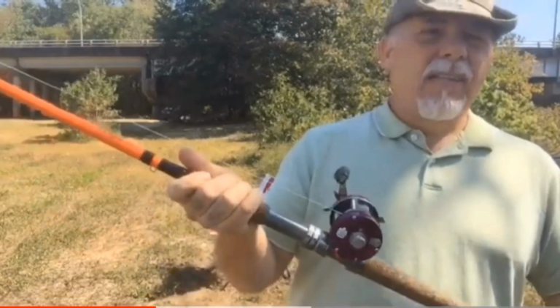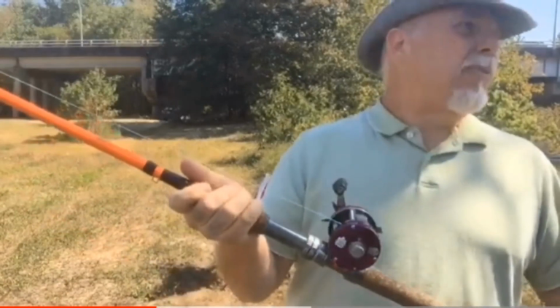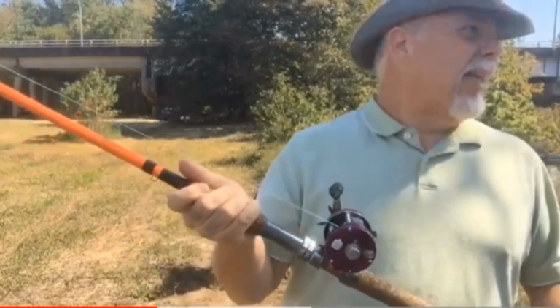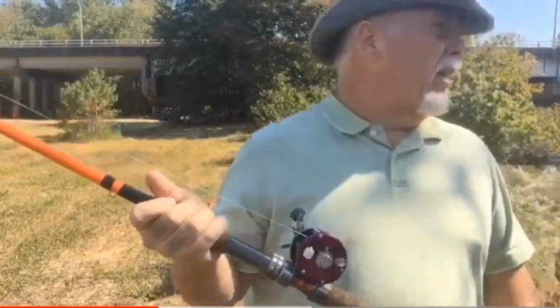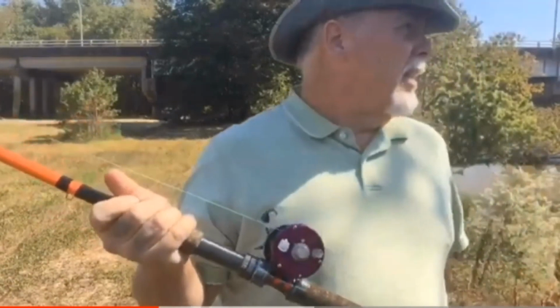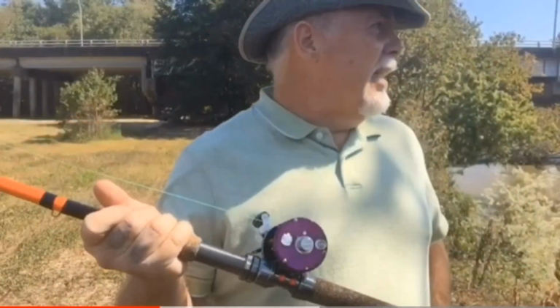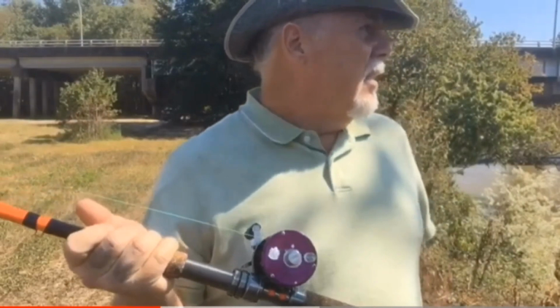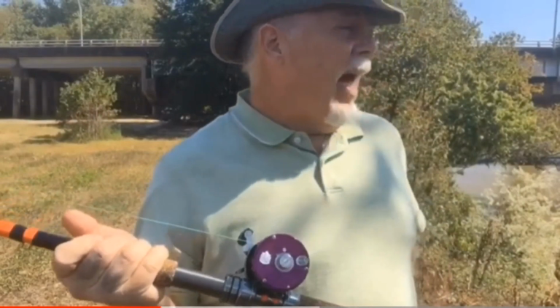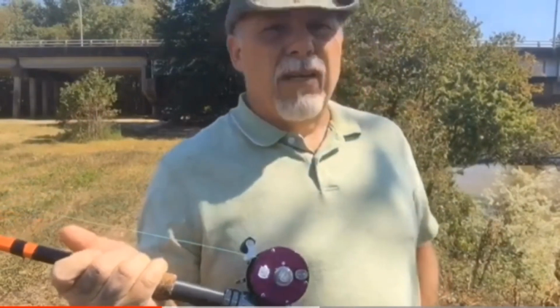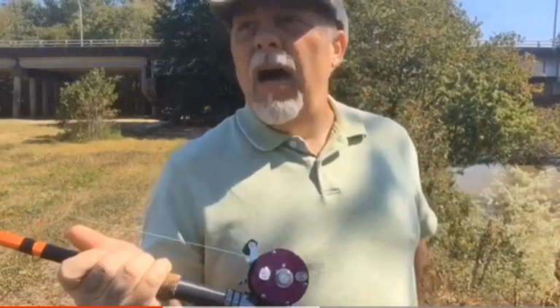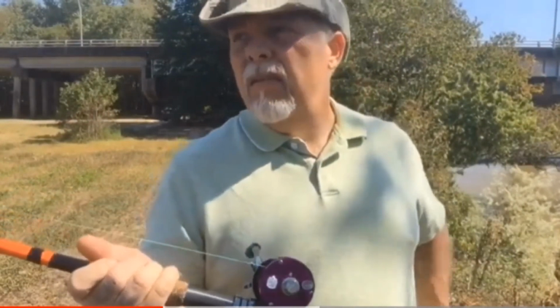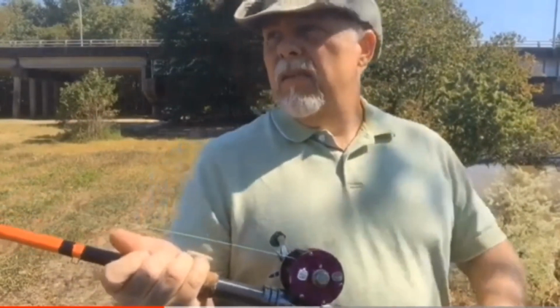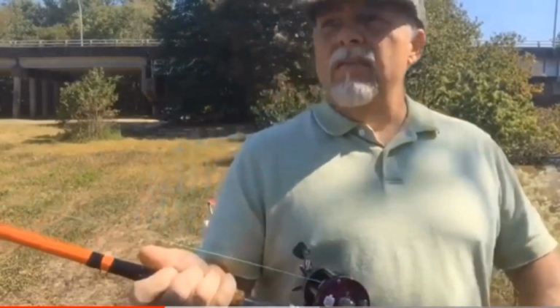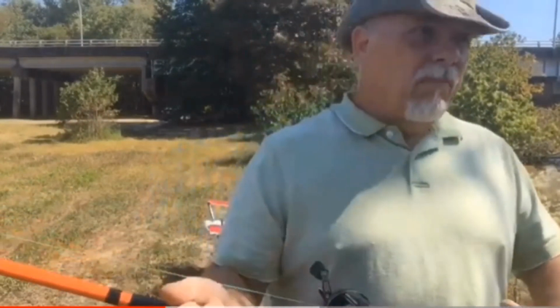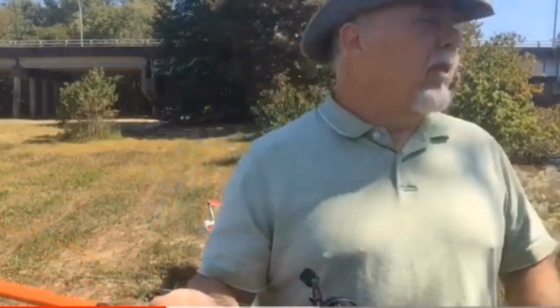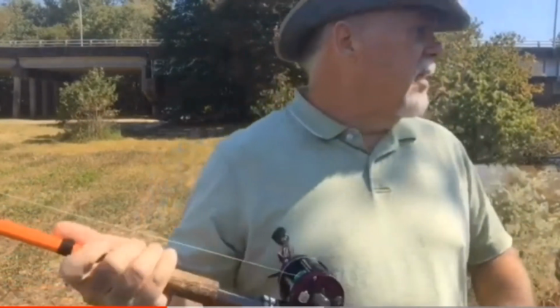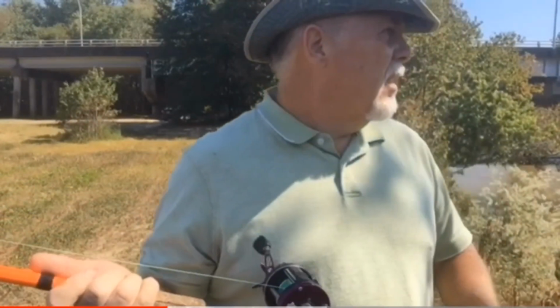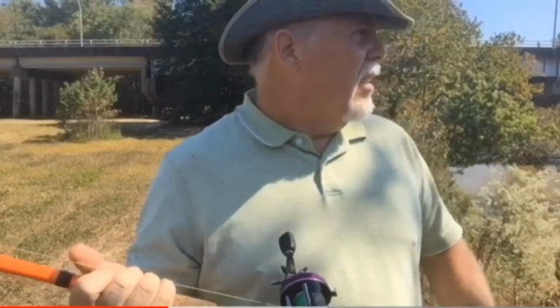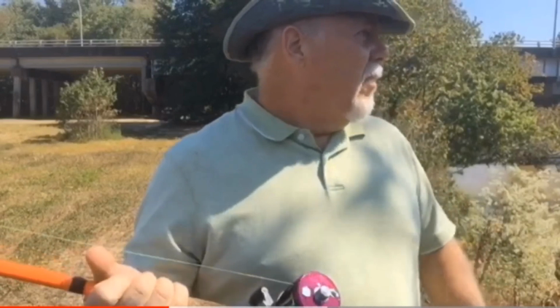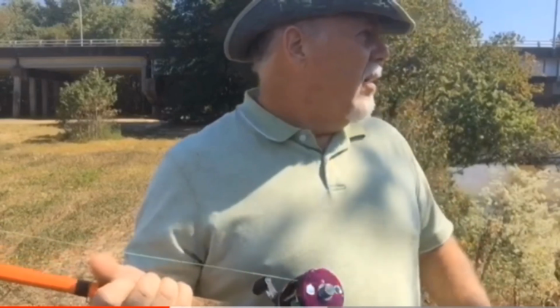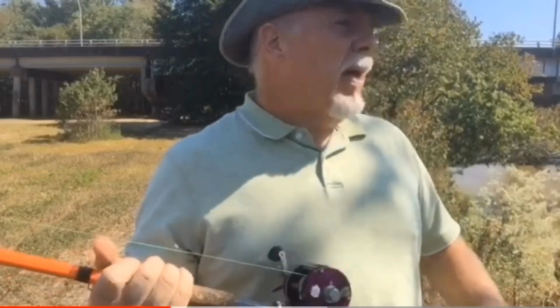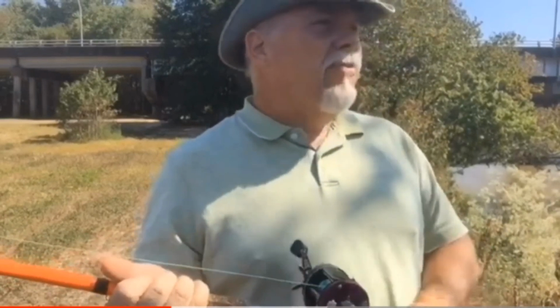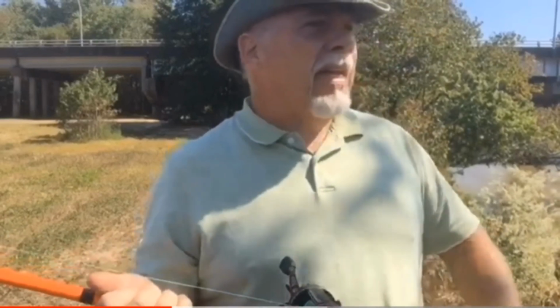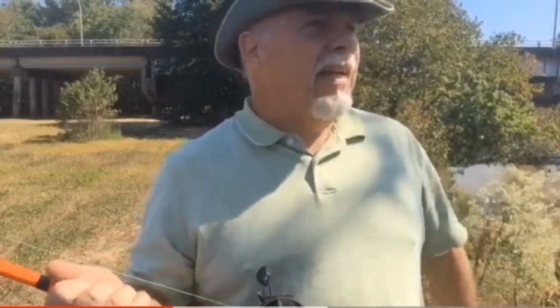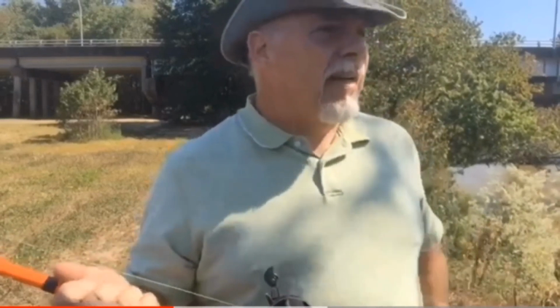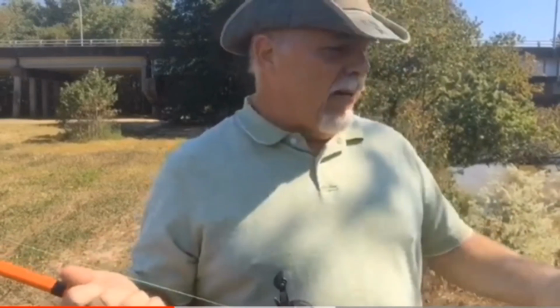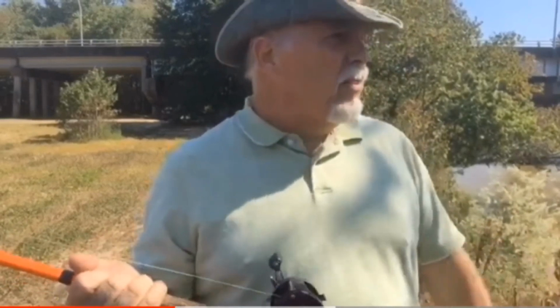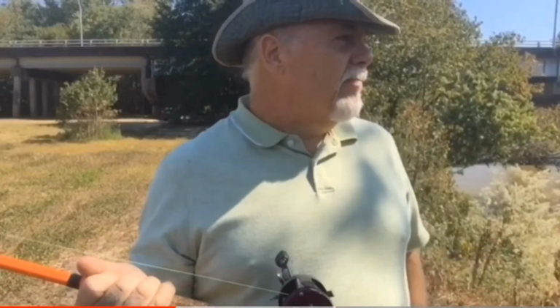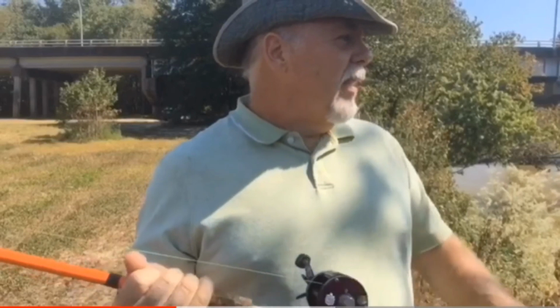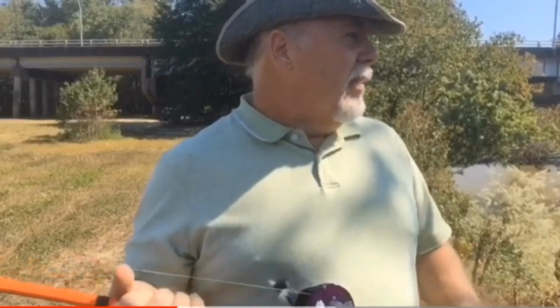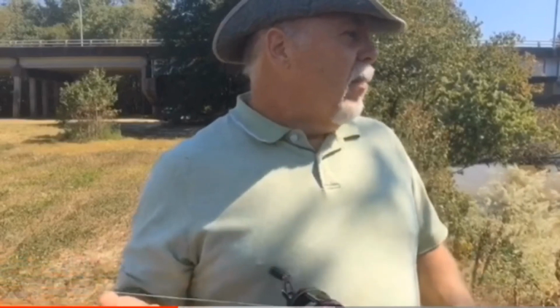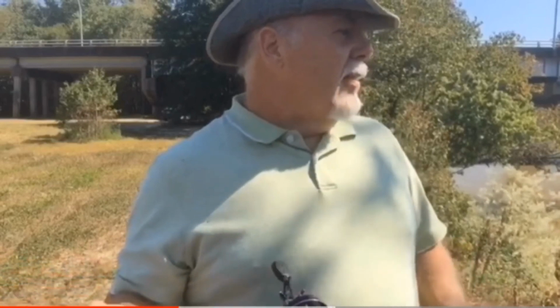The rod is nine and a half foot long, Chad Ferguson Whisker Seeker — fantastic rod. It'll throw it at least a half a country mile, give or take. That's about all I fish with. Now here lately I come out here on my lunch break to clear my brain.